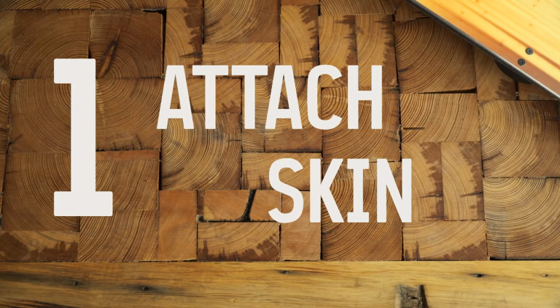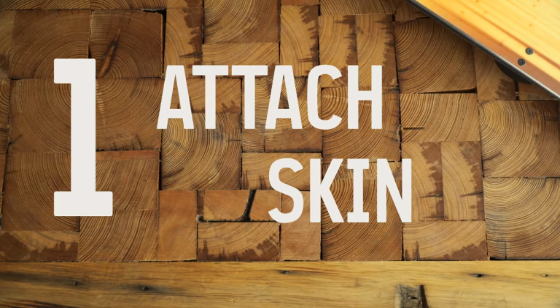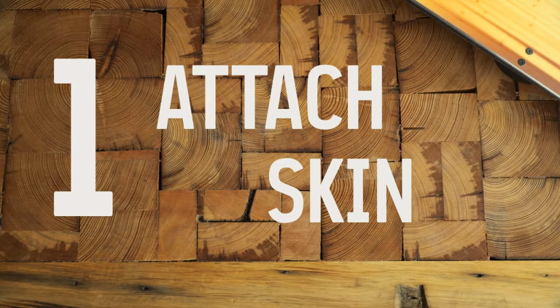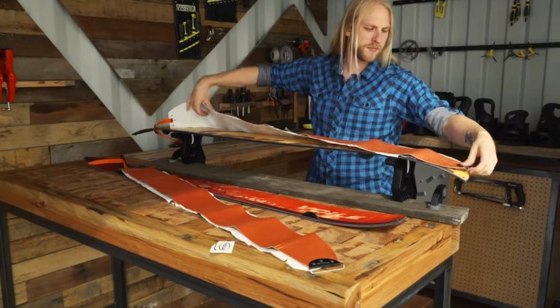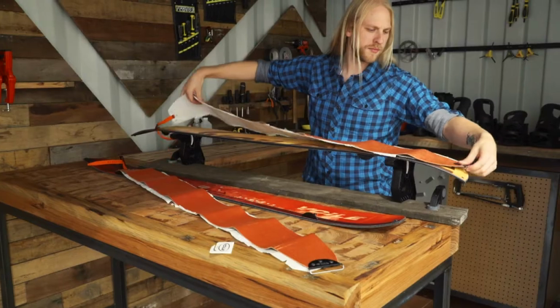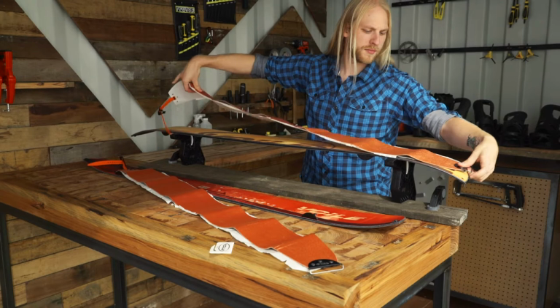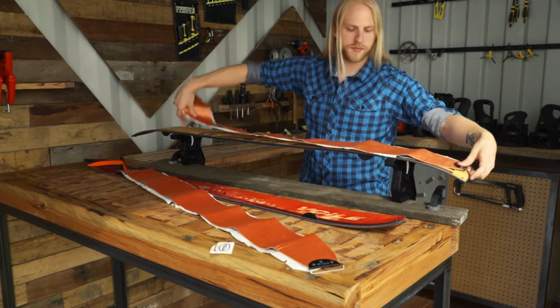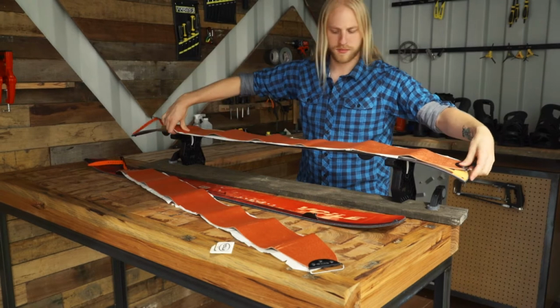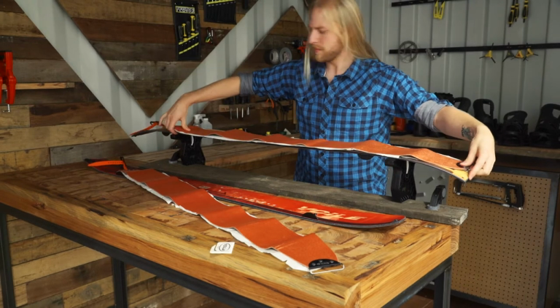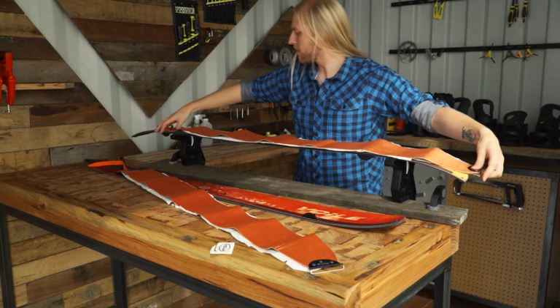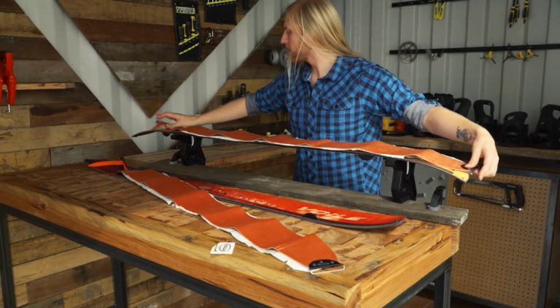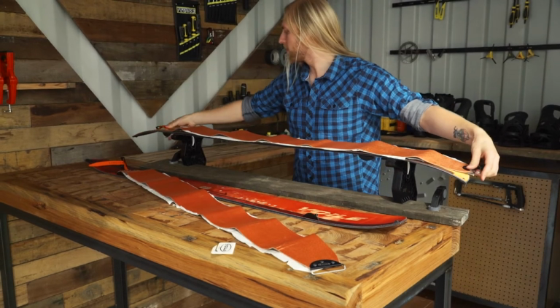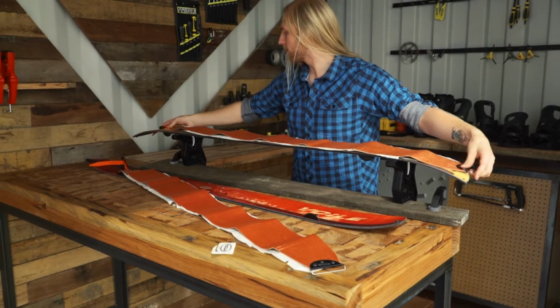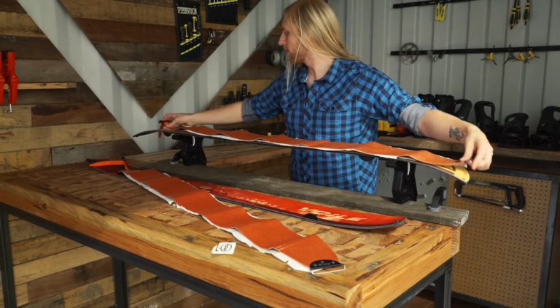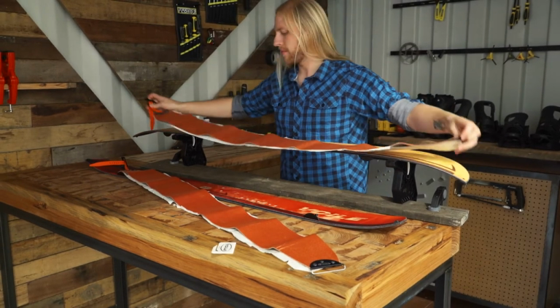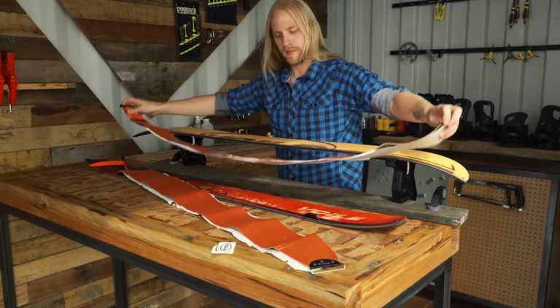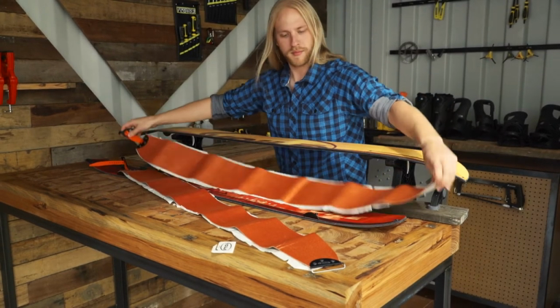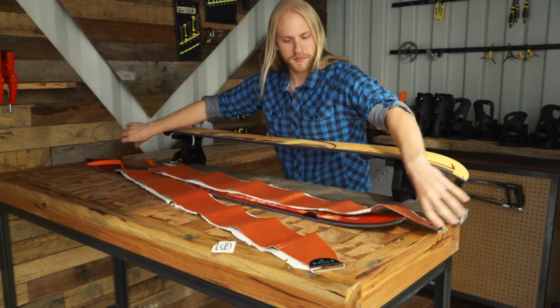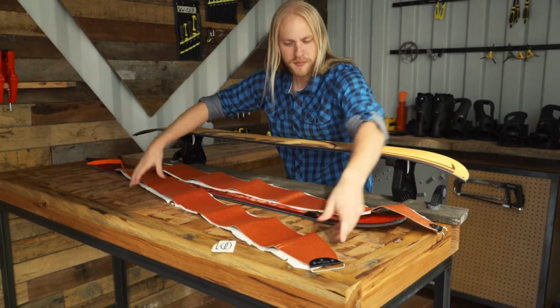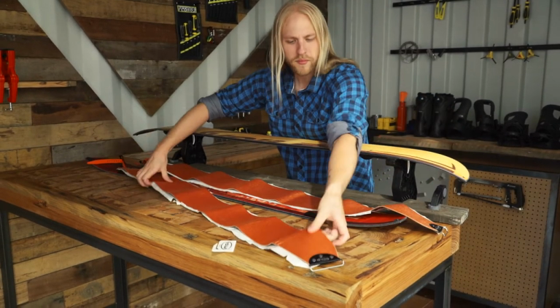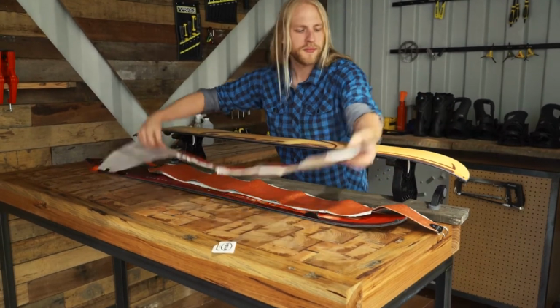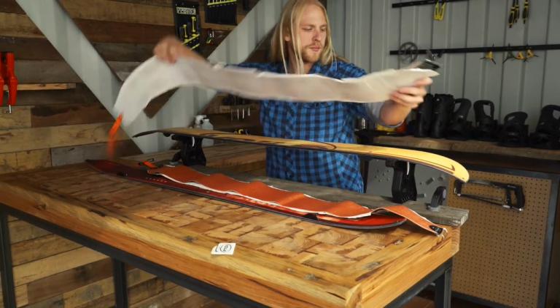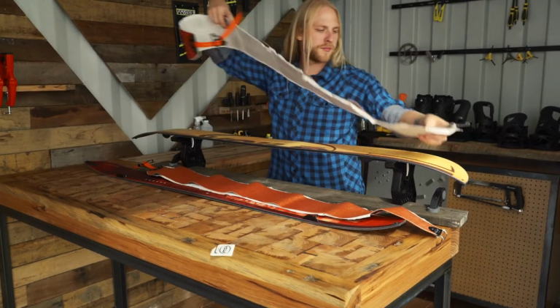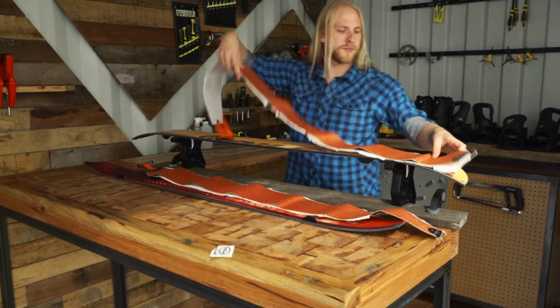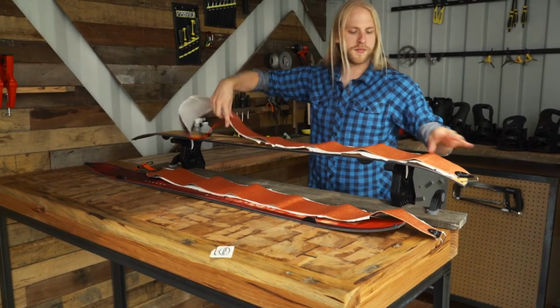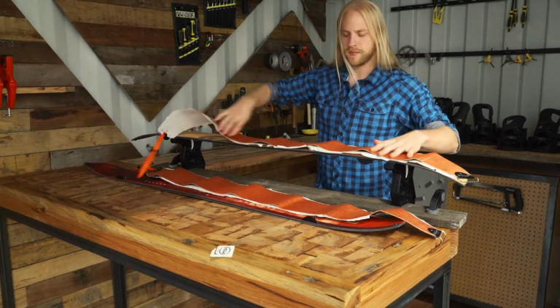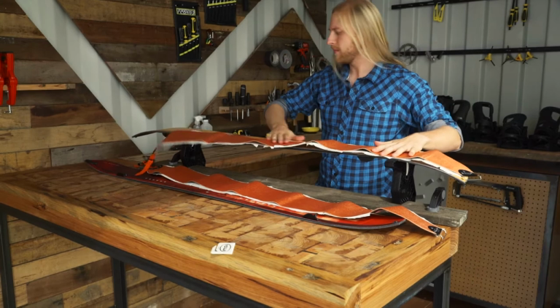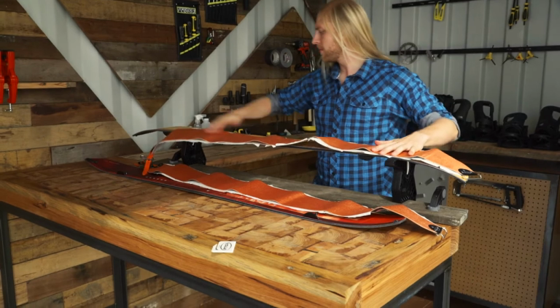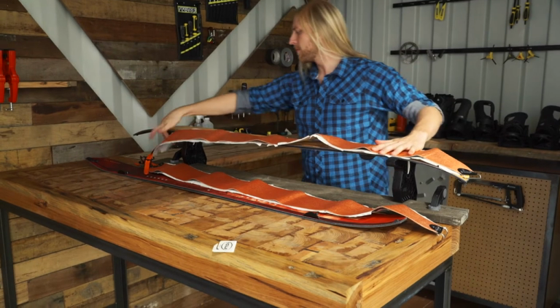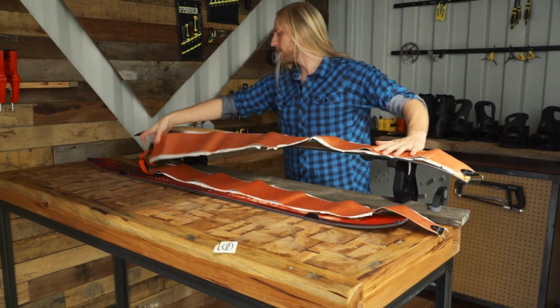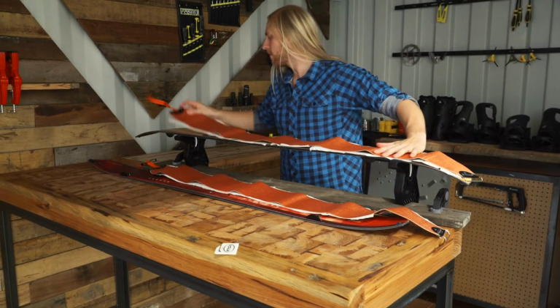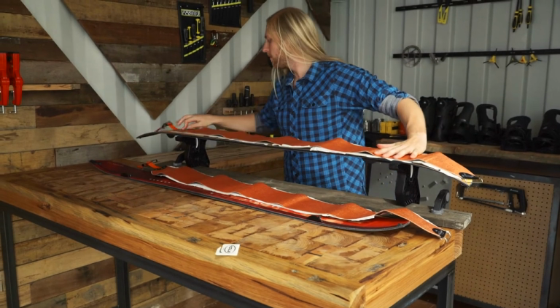Skins are not symmetrical, so make sure you line up the right skin with the right ski. You'll know you've got it correct when you match up the curve of the skin with the curve of the ski.